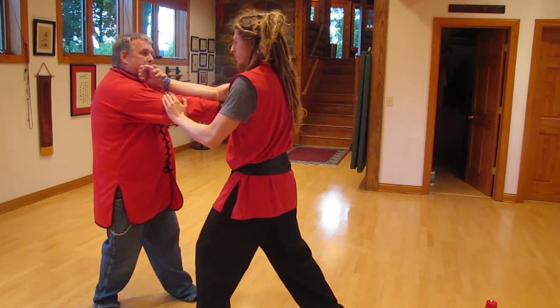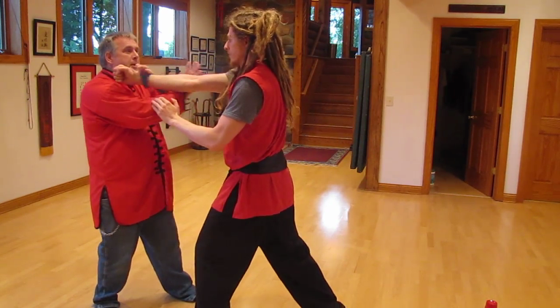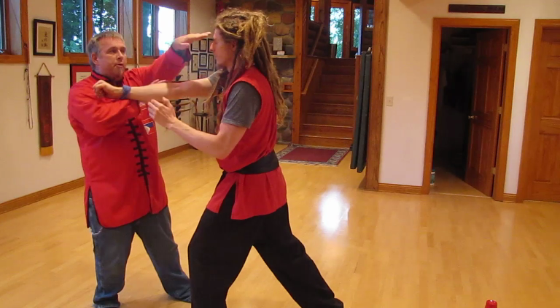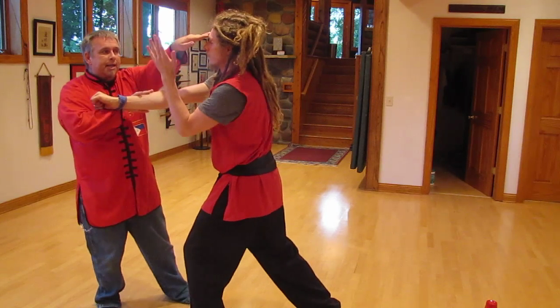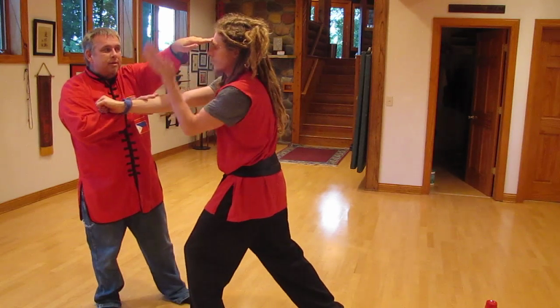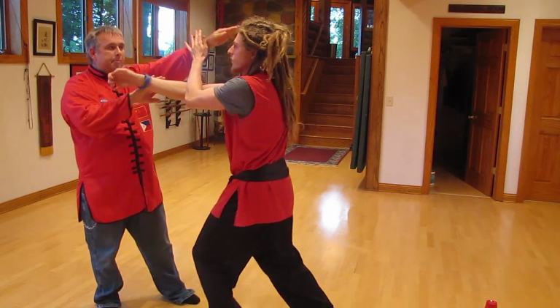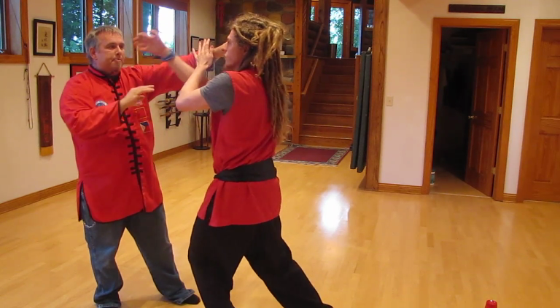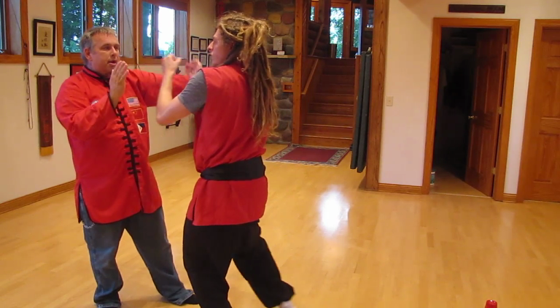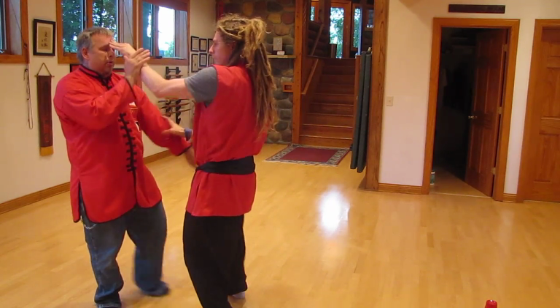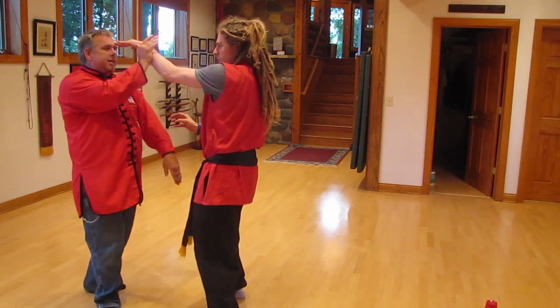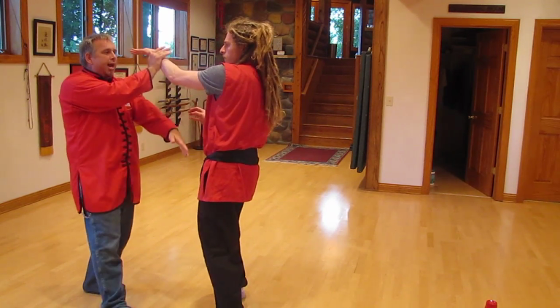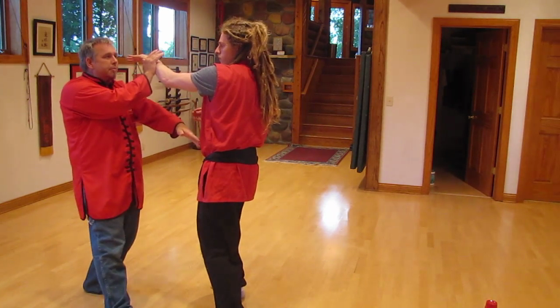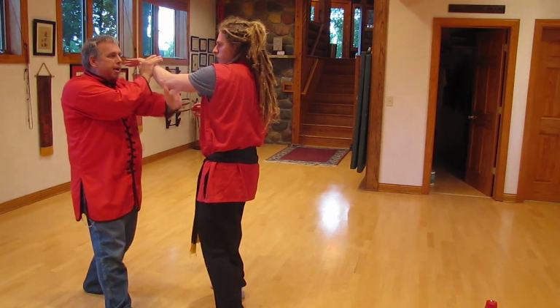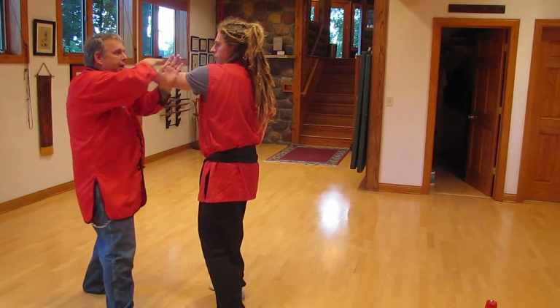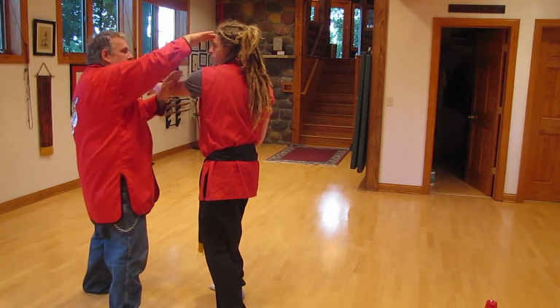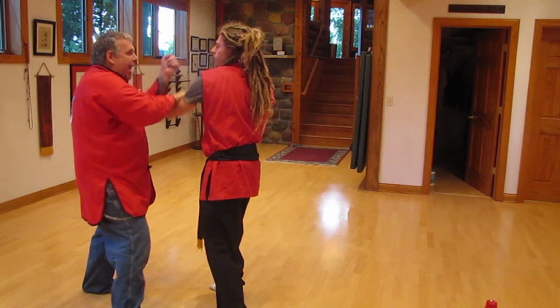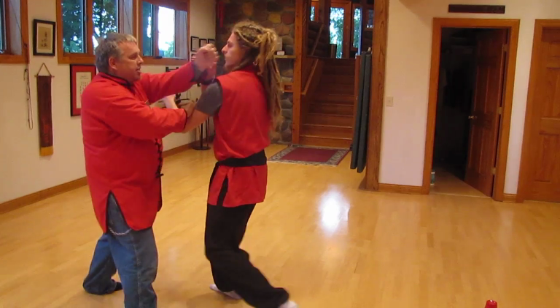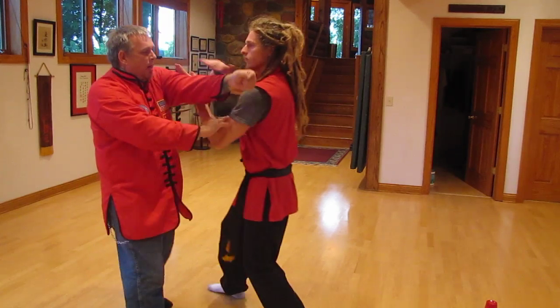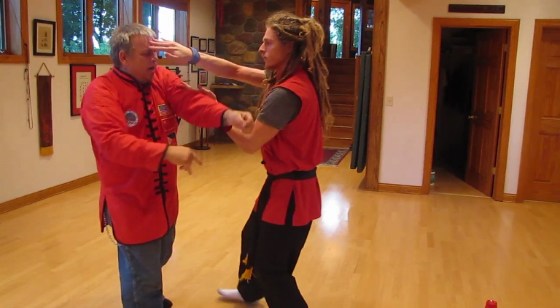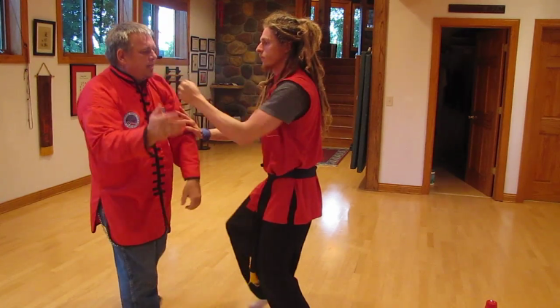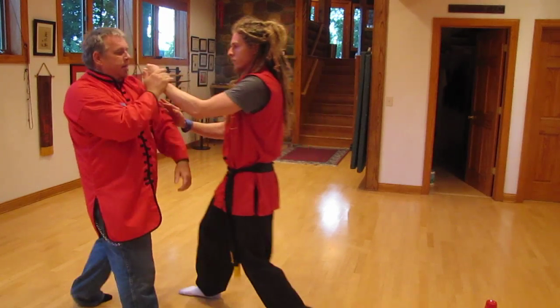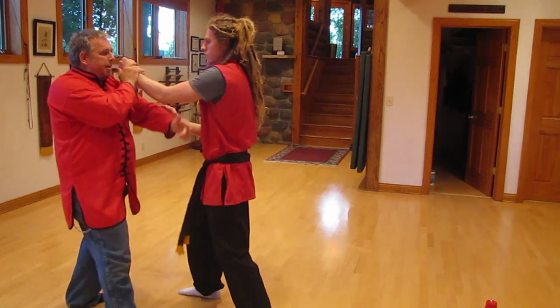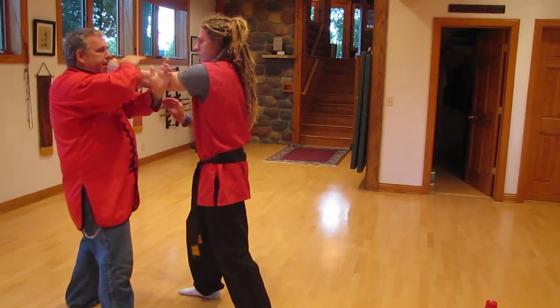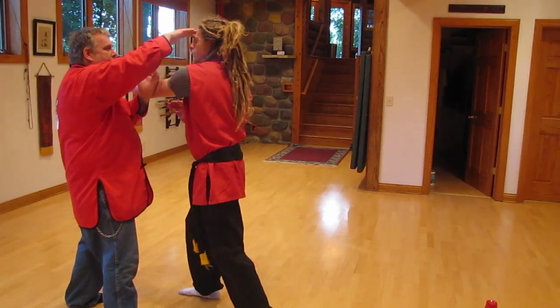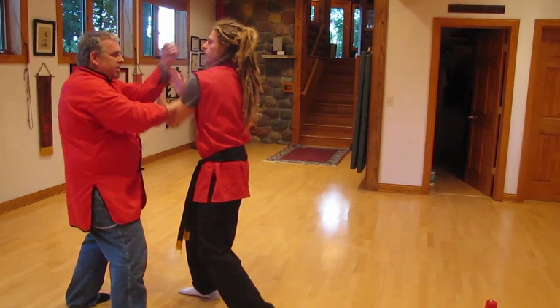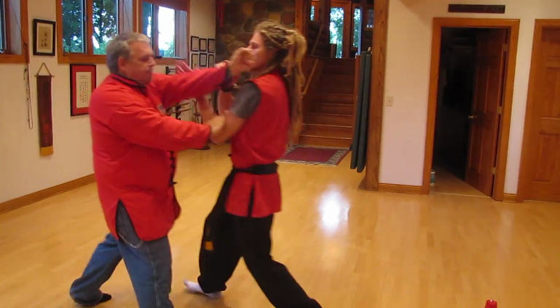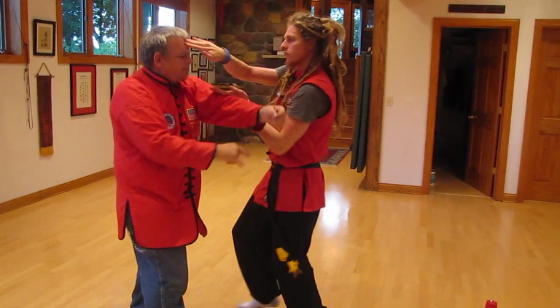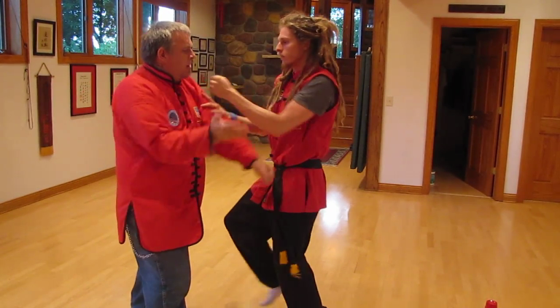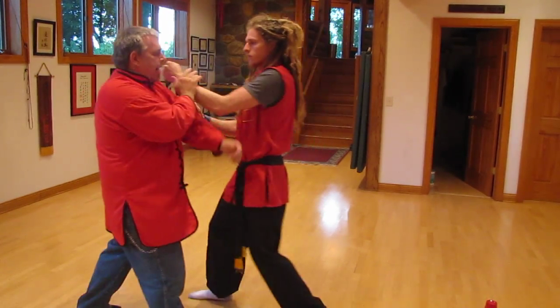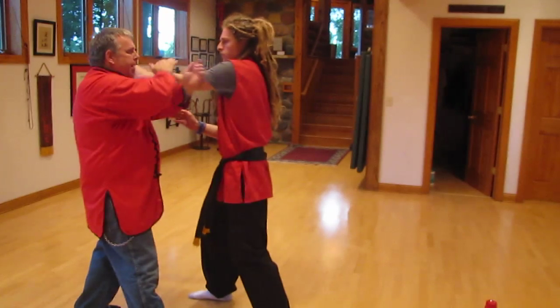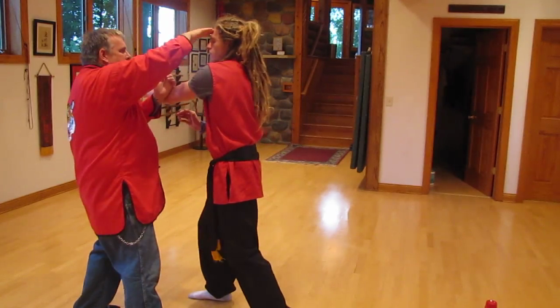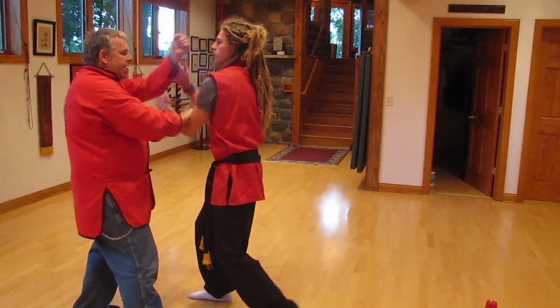Pock, Parry, right to the eyes. Pock, Parry, right to the eyes. Pock, Parry, eyes and hit. Now we're on the right side. Pock, Parry, eyes and hit. Pock, Parry, eyes and hit.